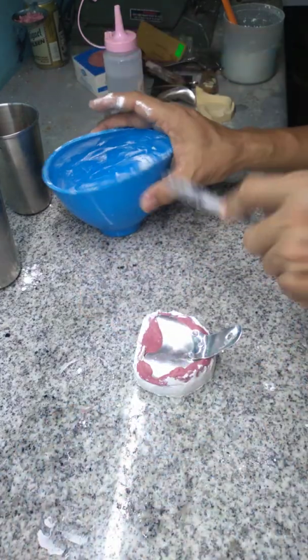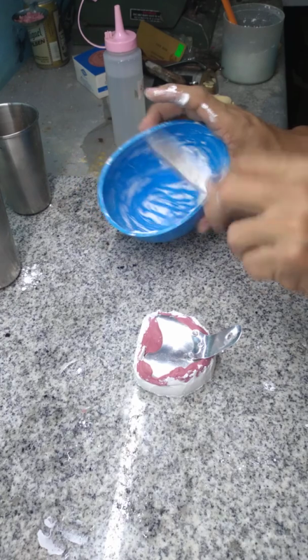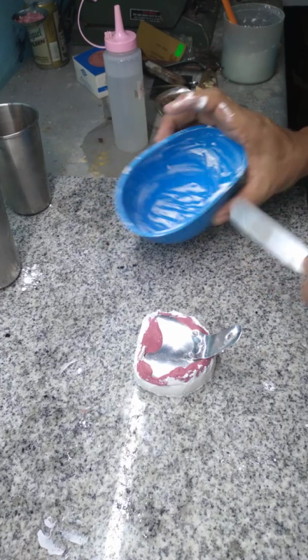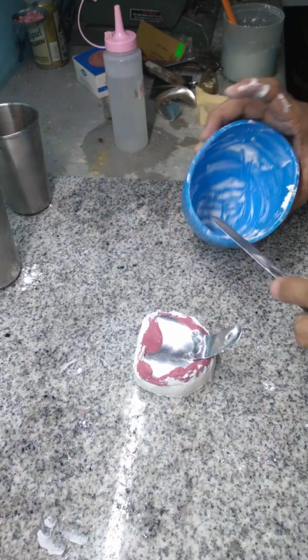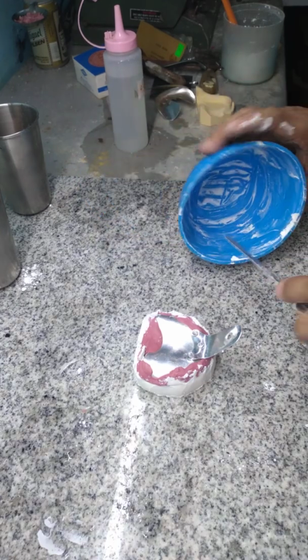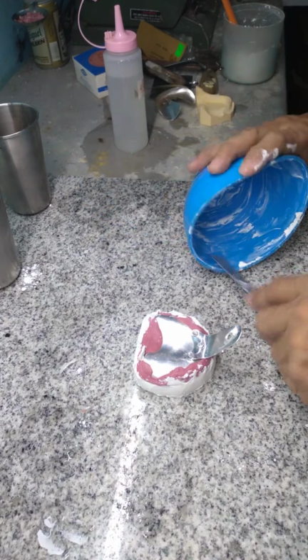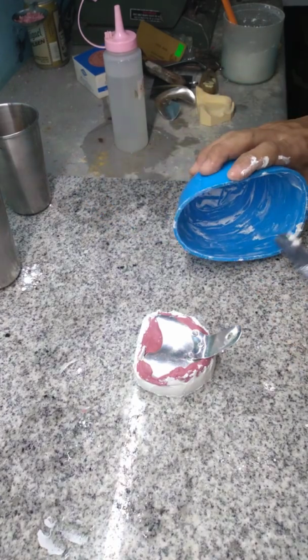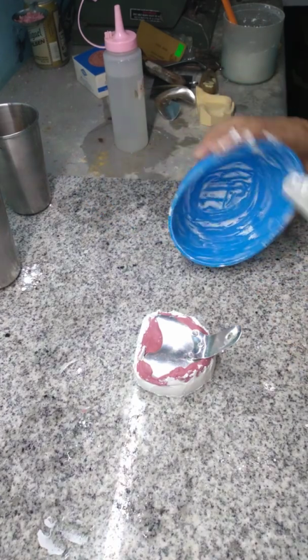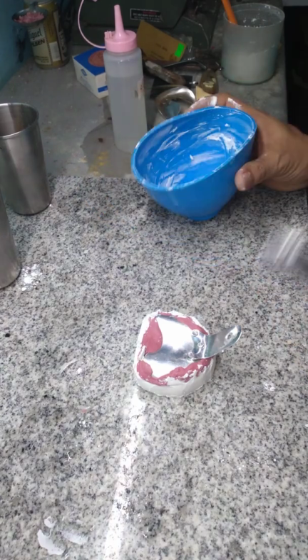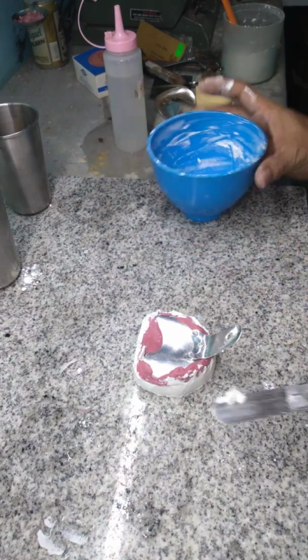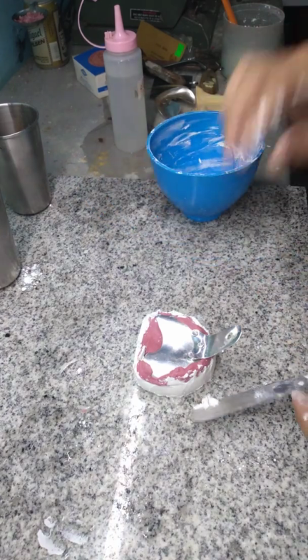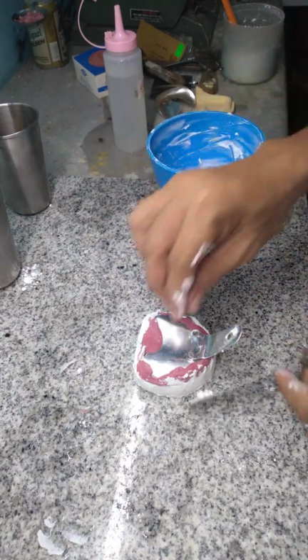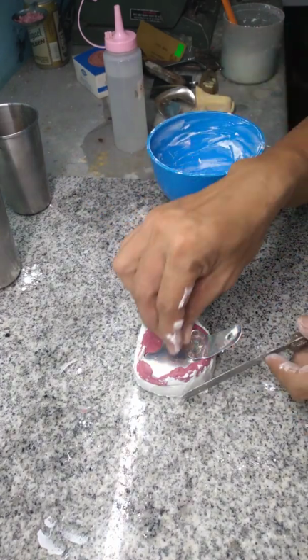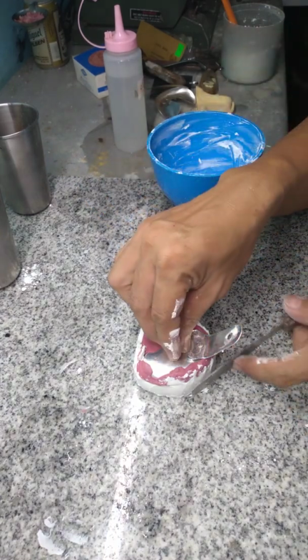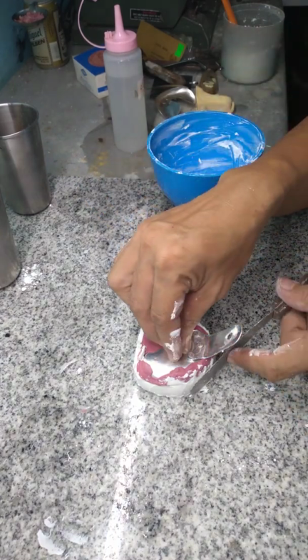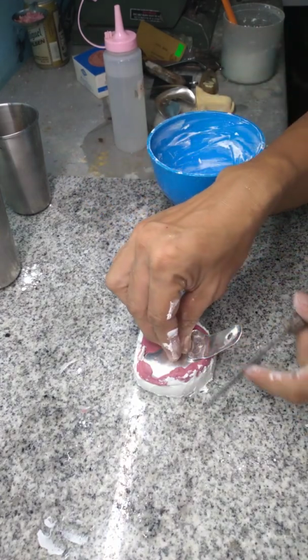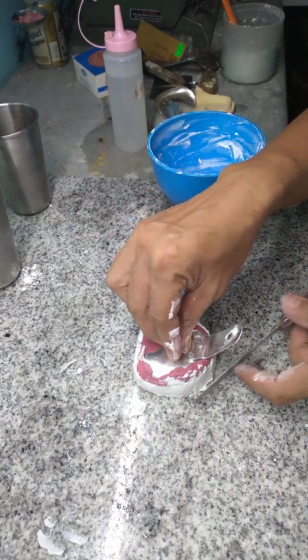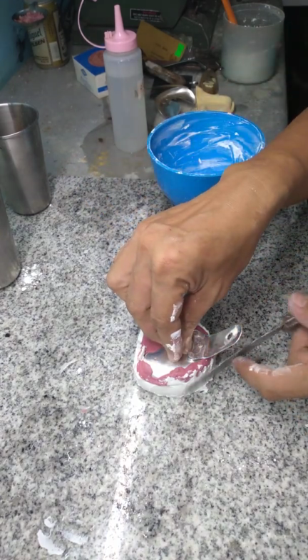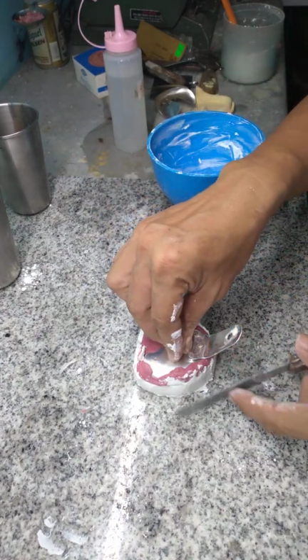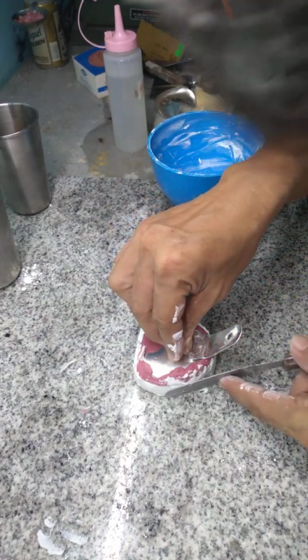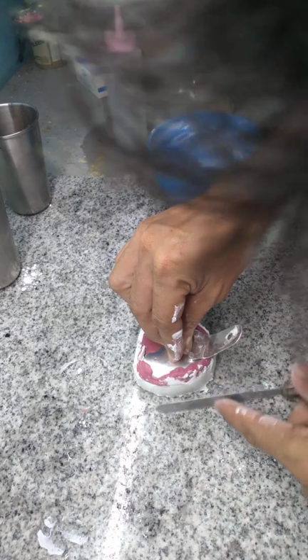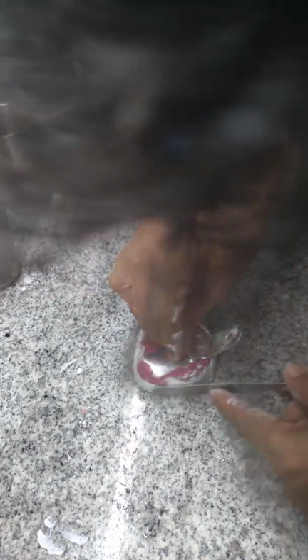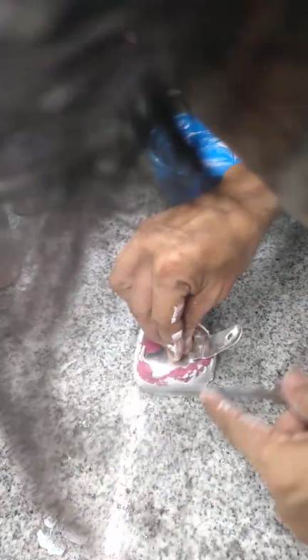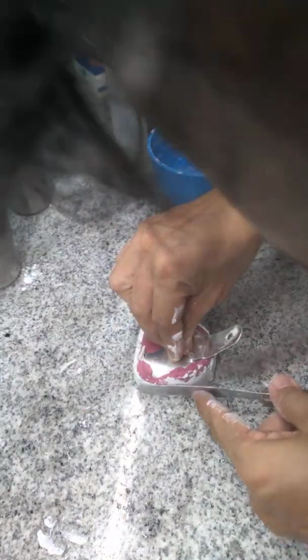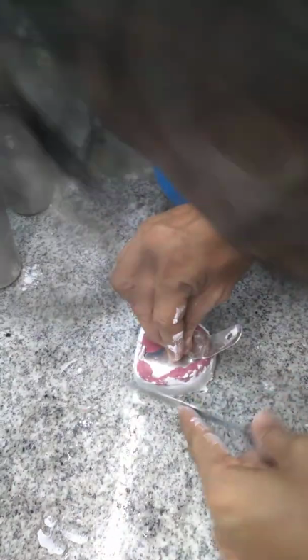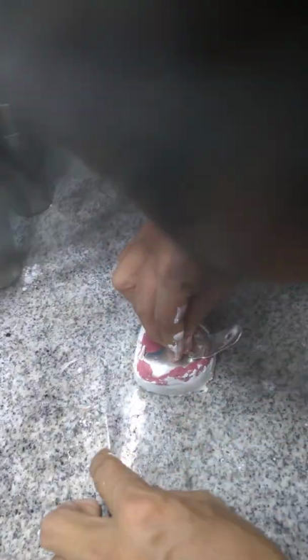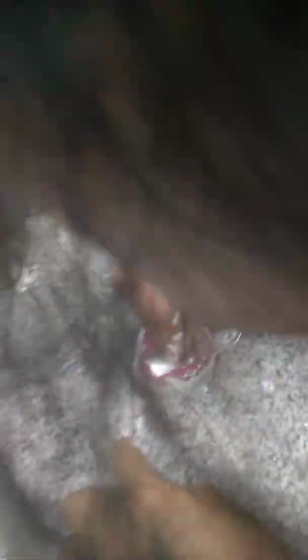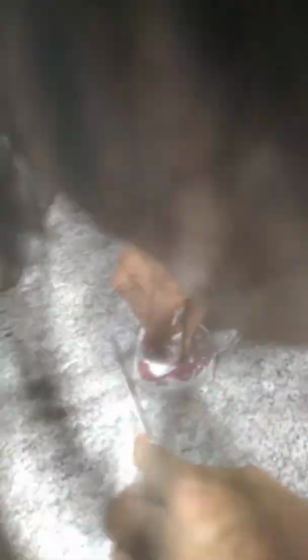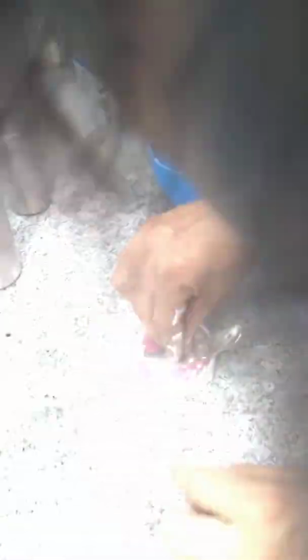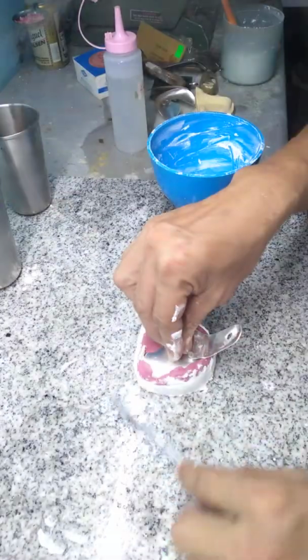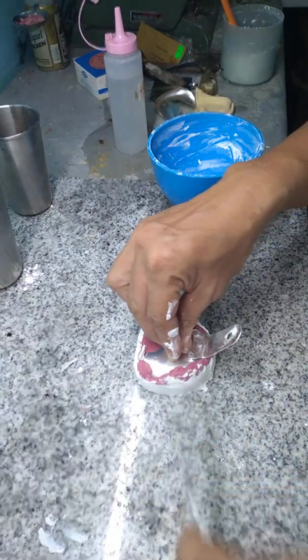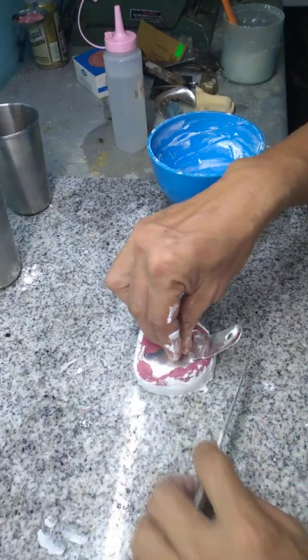You don't need a very large base — just enough to cover your impression.